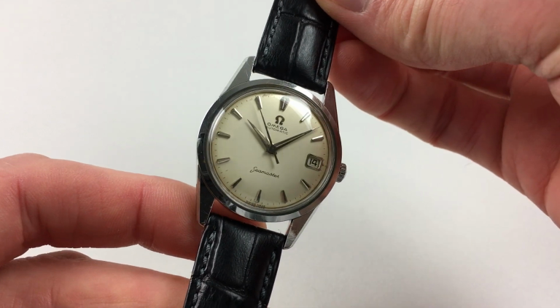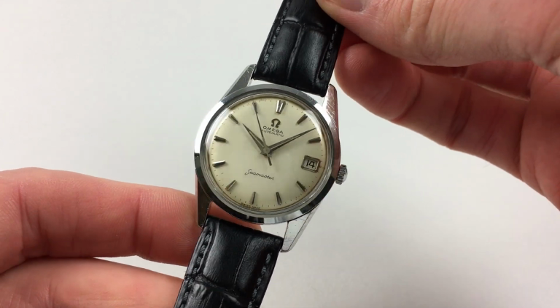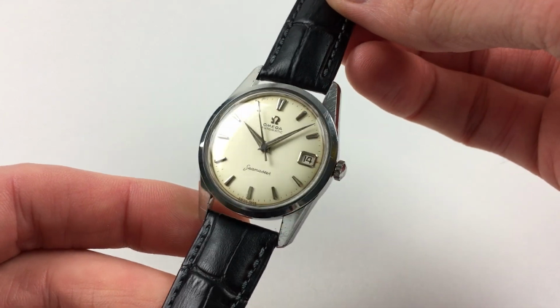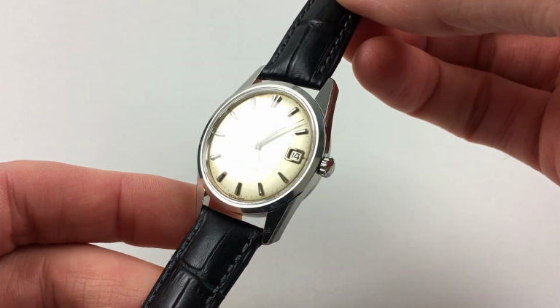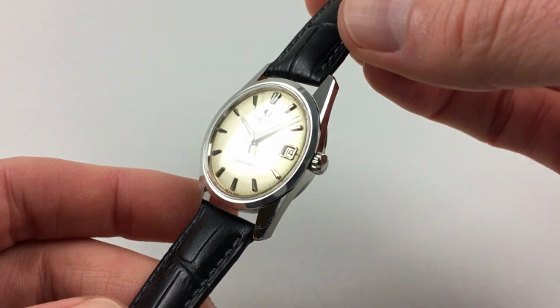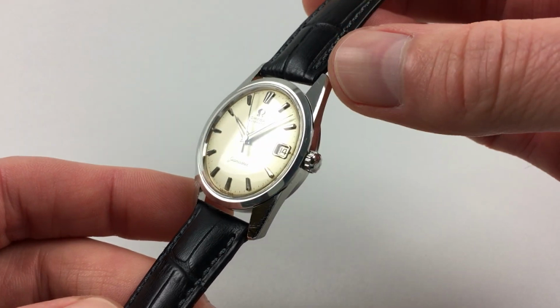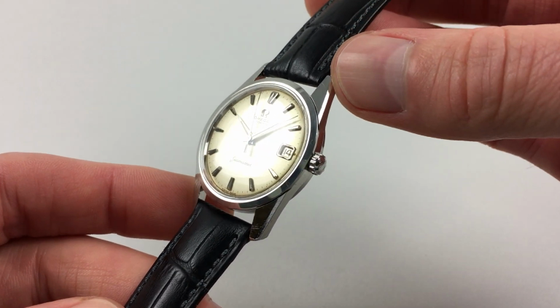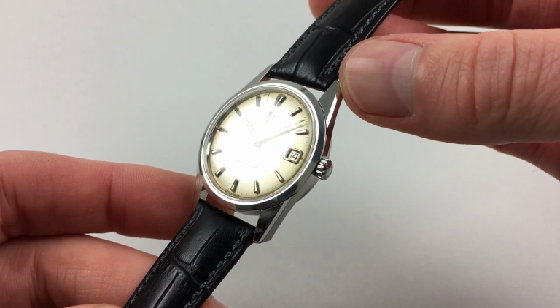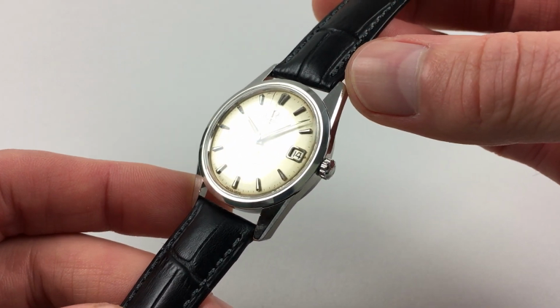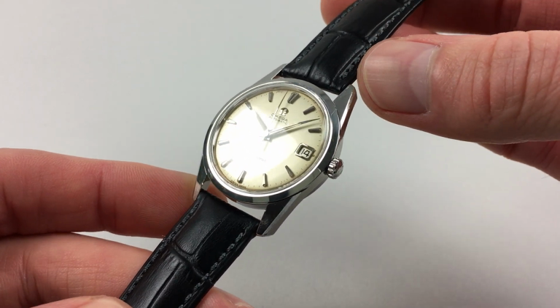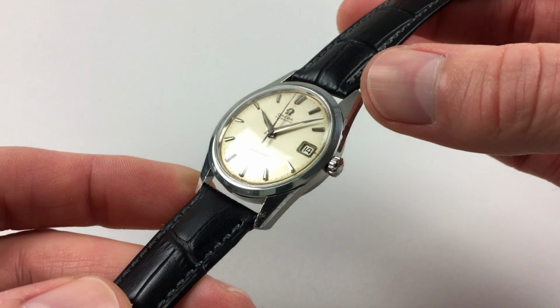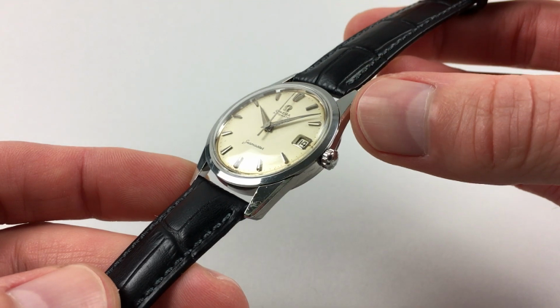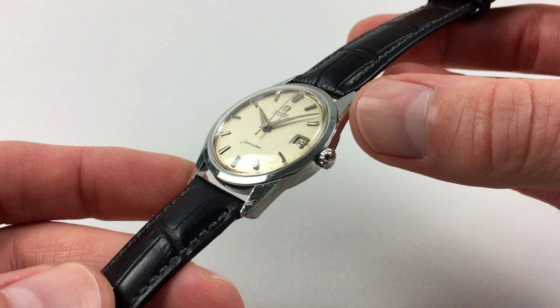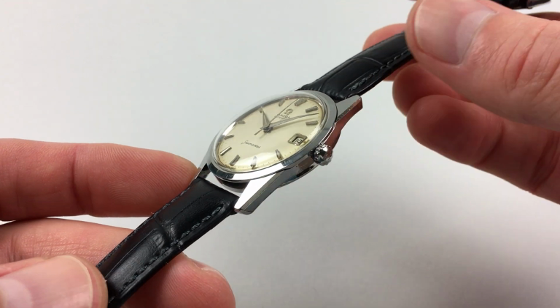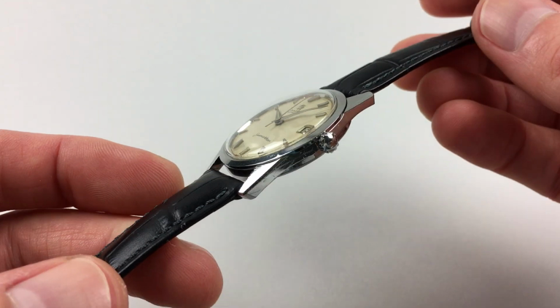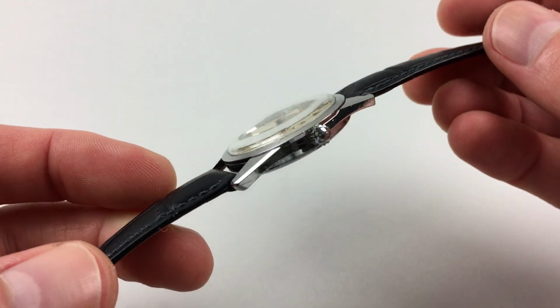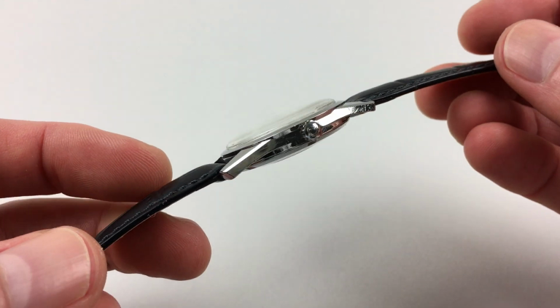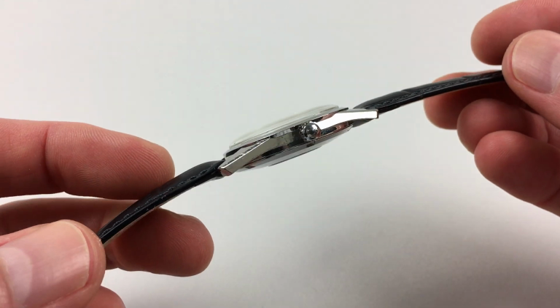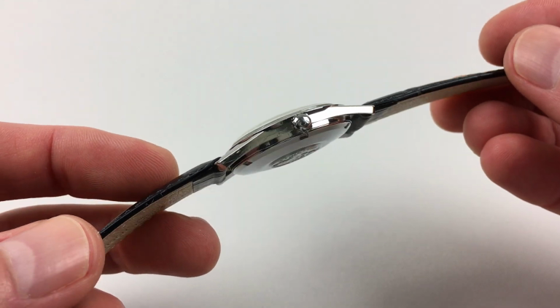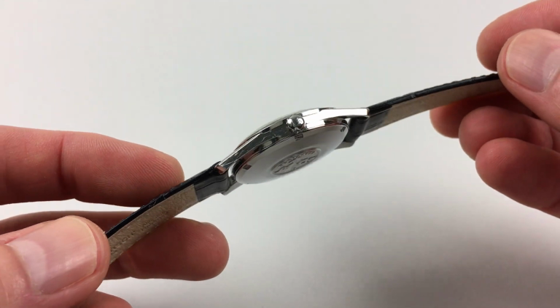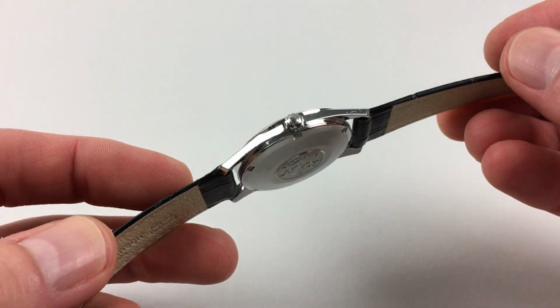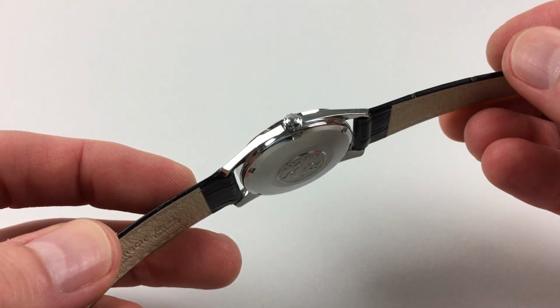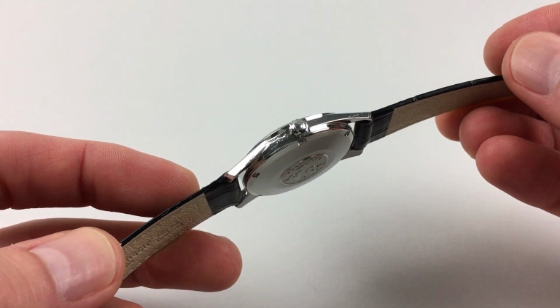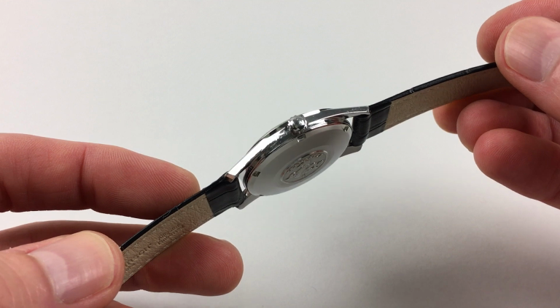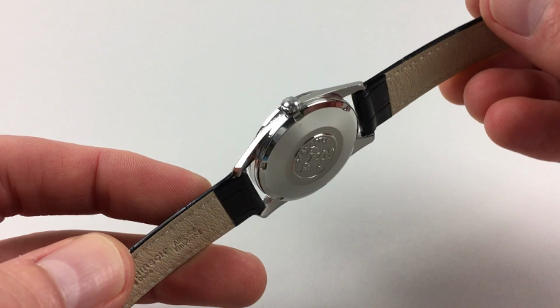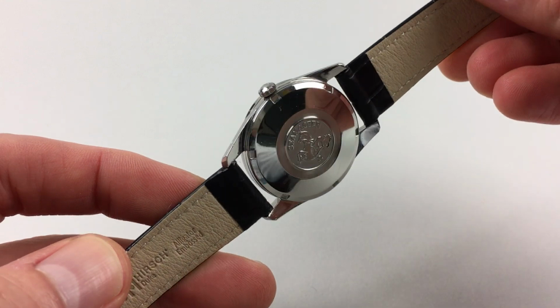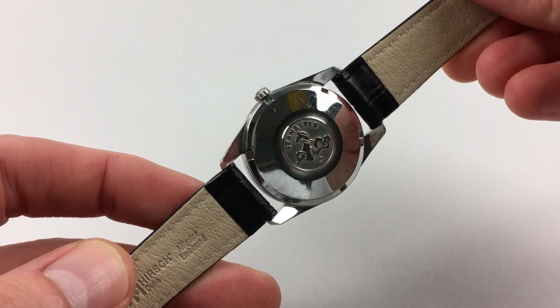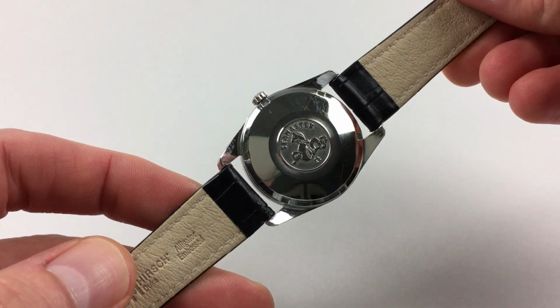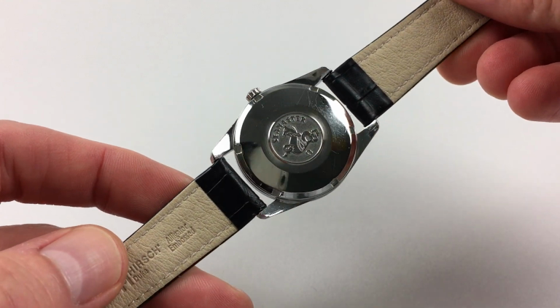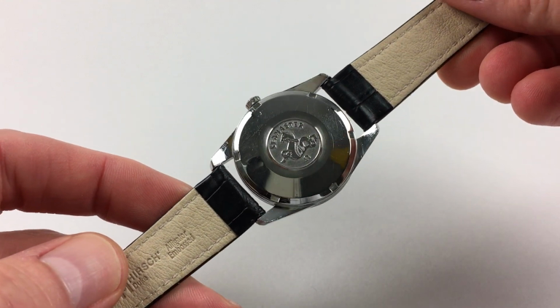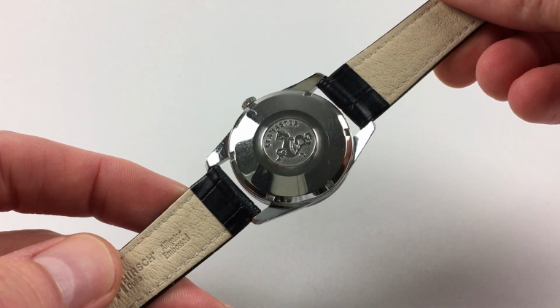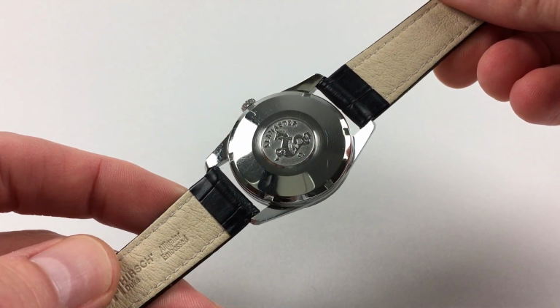The stainless steel case has chamfers to the lugs, as well as a chamfered bezel, an original Amiga crown to the side, a screw down case back, and a centre with the Seamaster emblem.